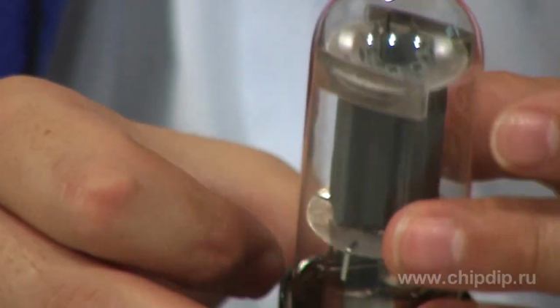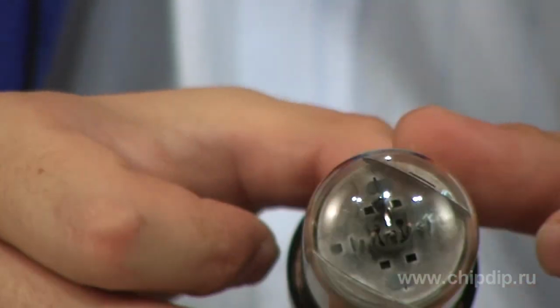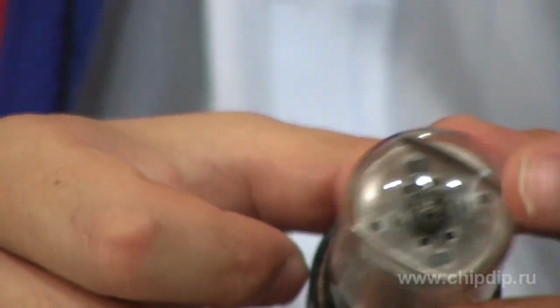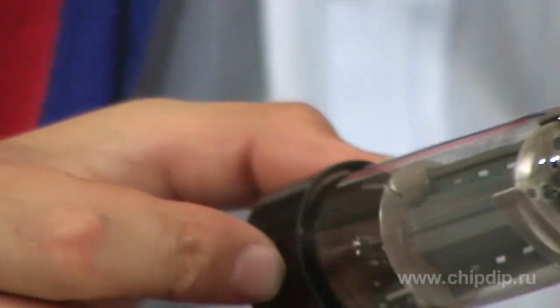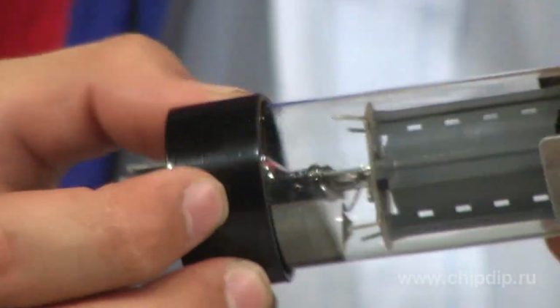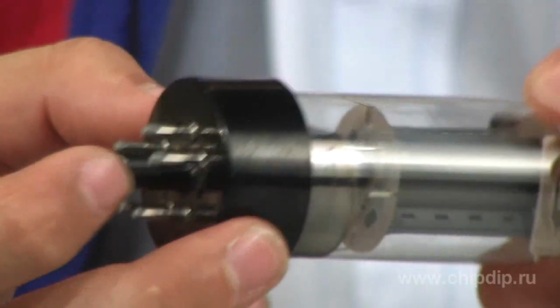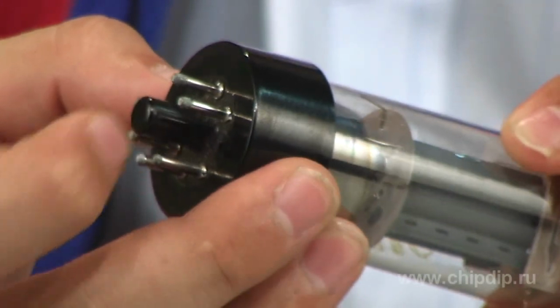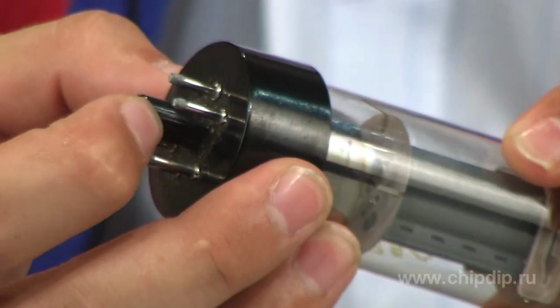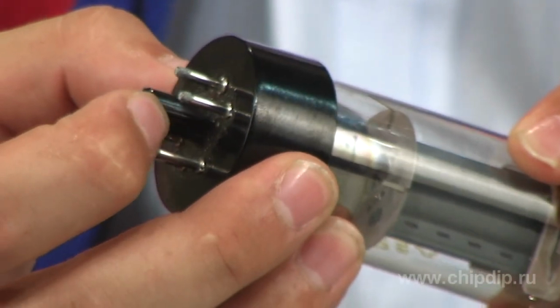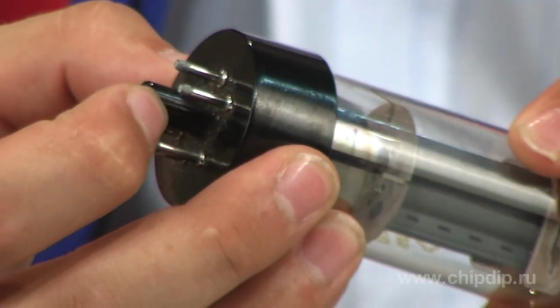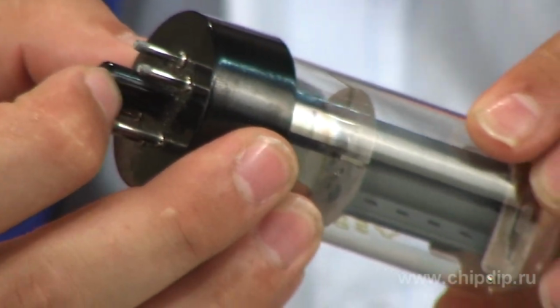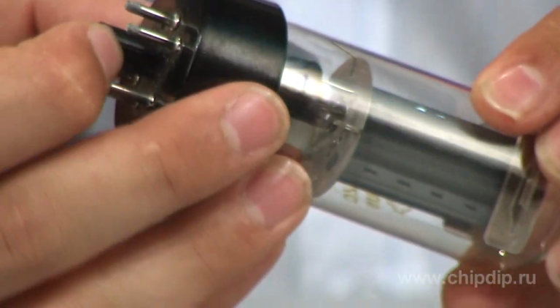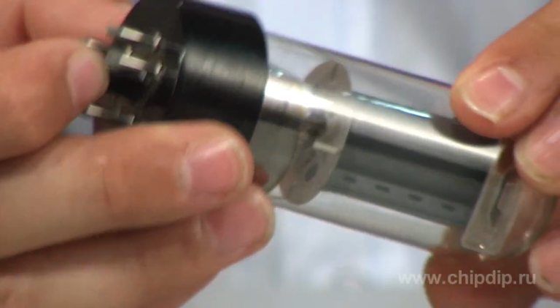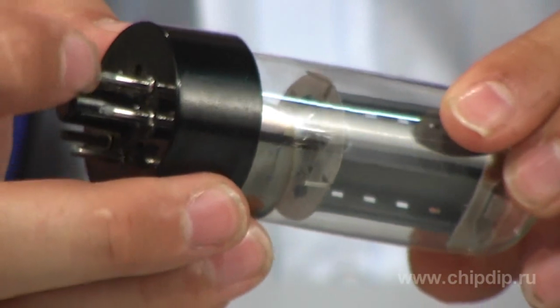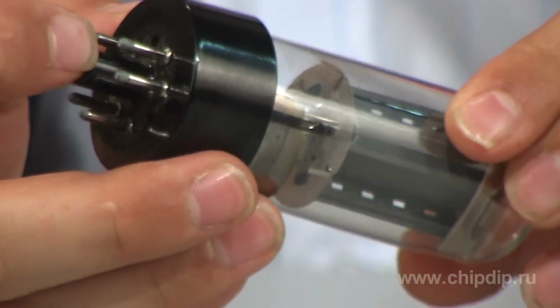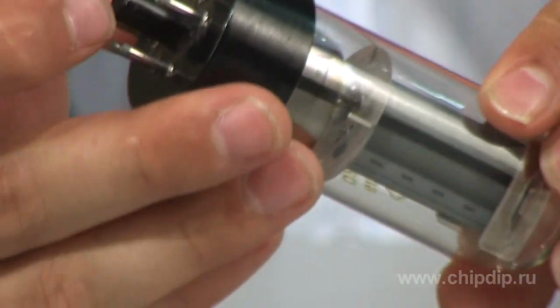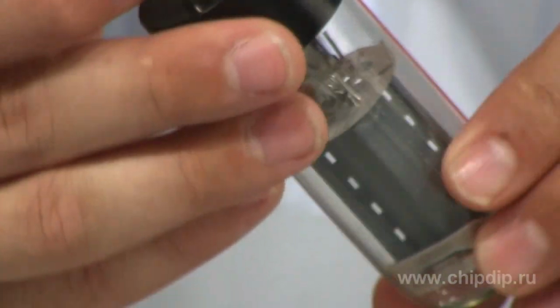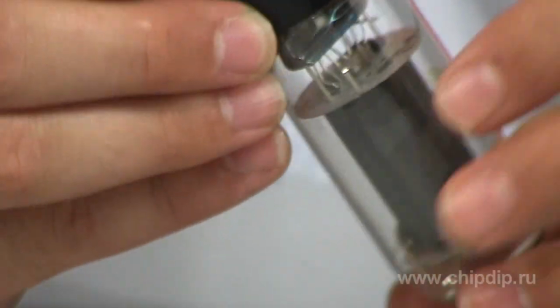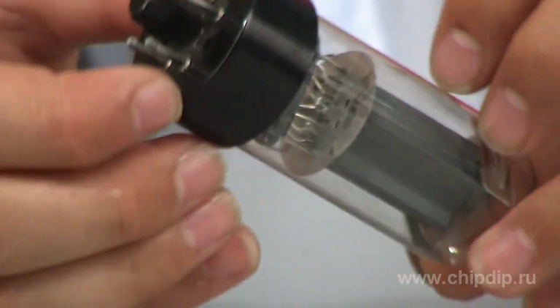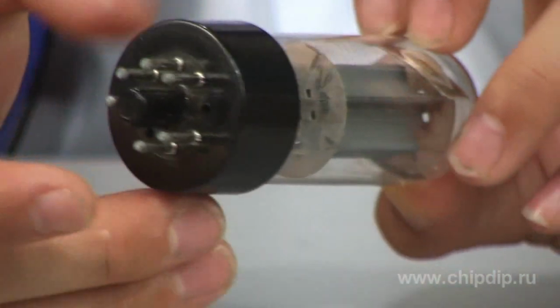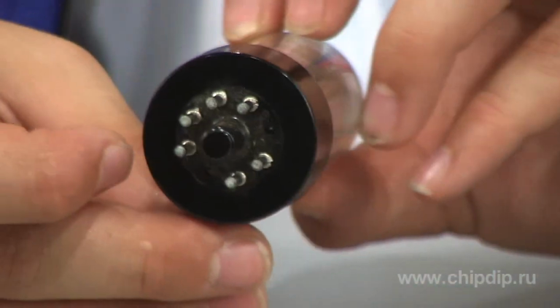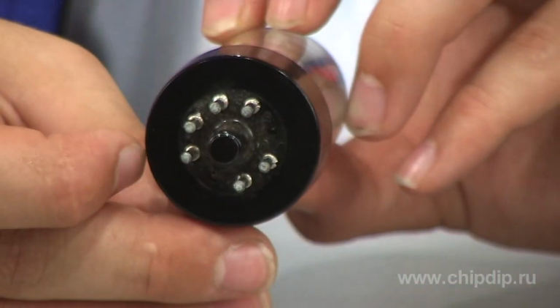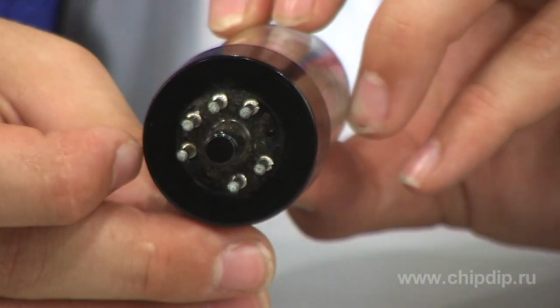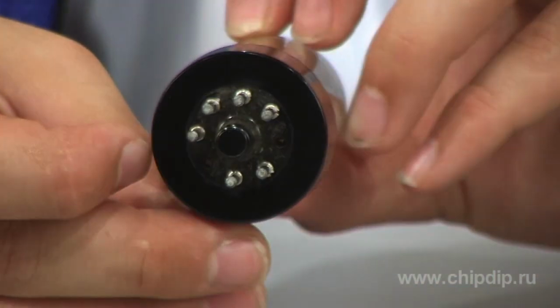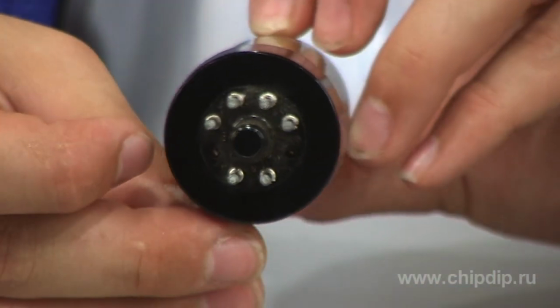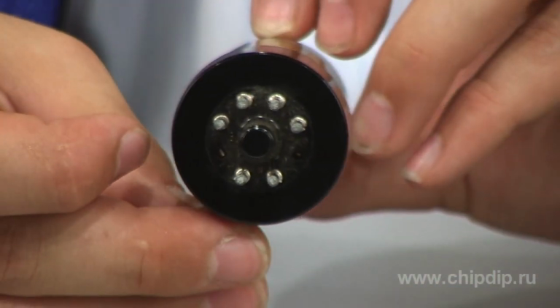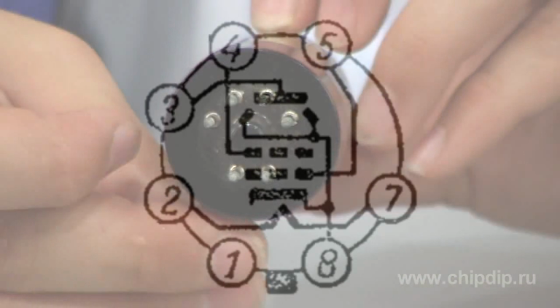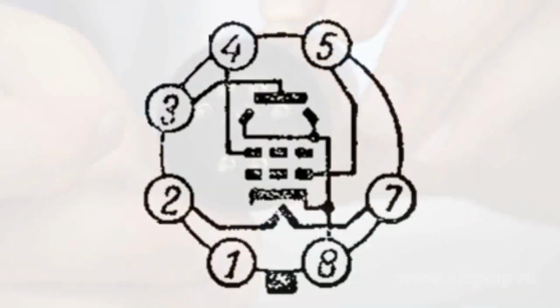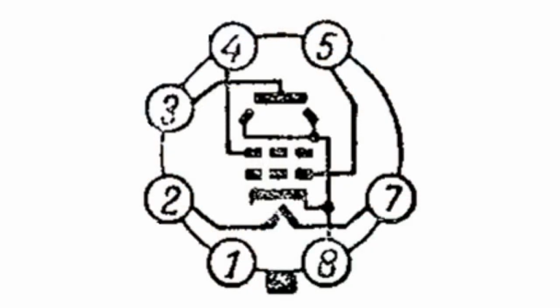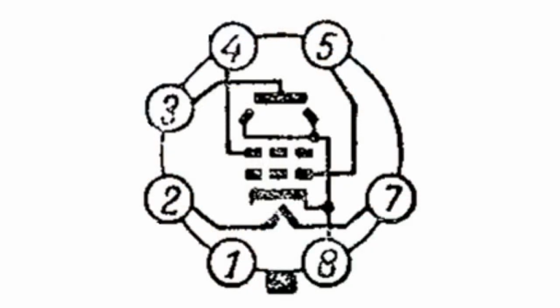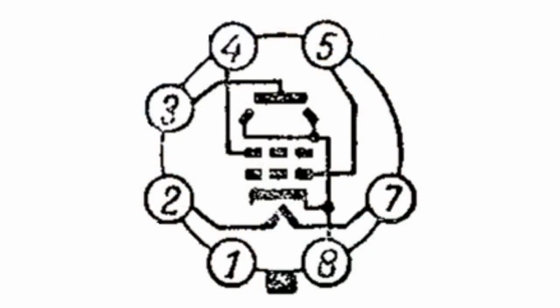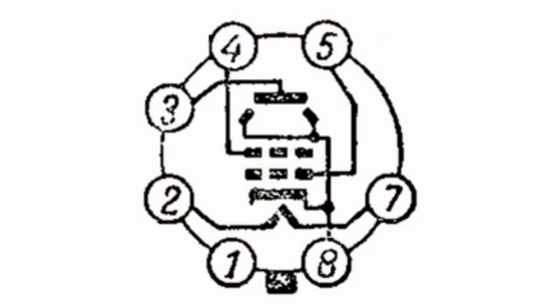The valve works in any position. It has a glass design of cylindrical or figured shape. Lifespan is at least 500 hours. It has a 6-pin octal base with the alignment pin.